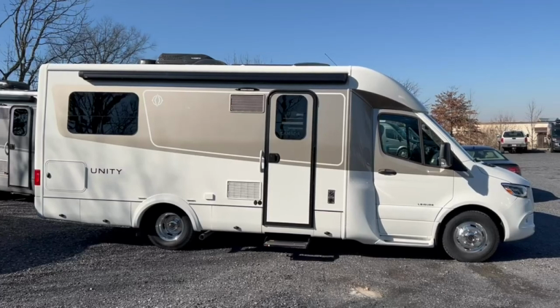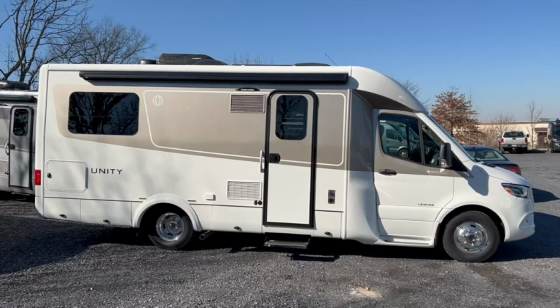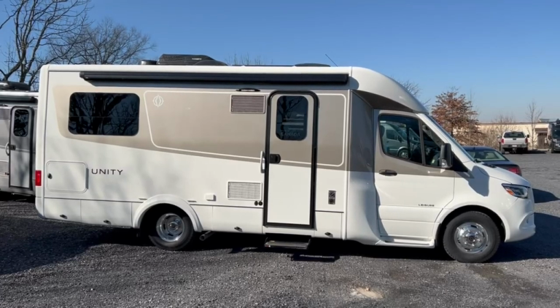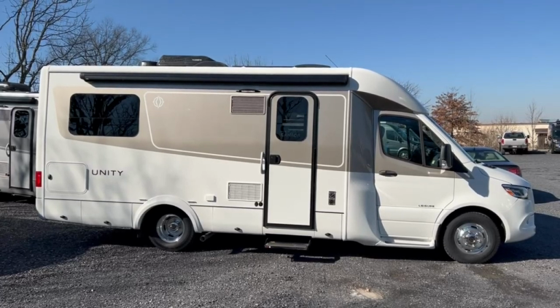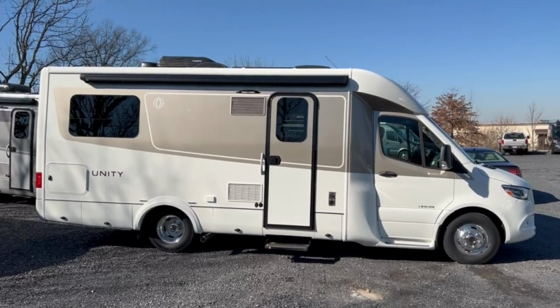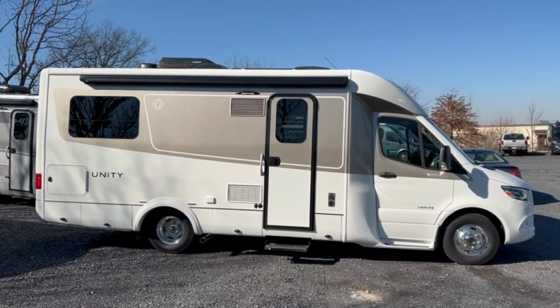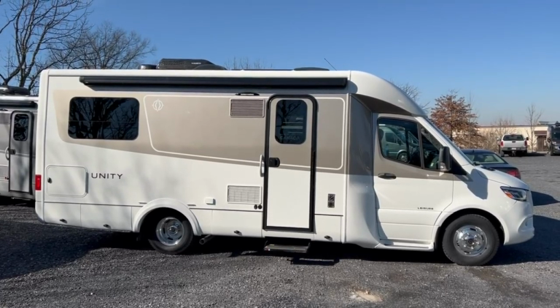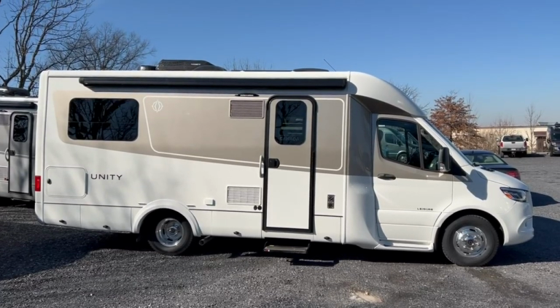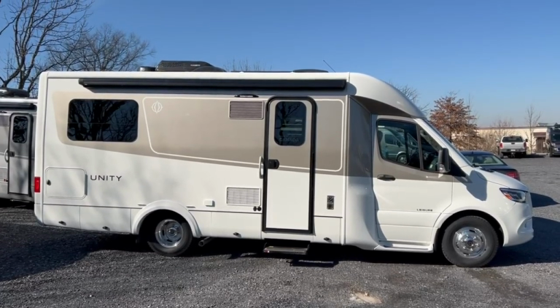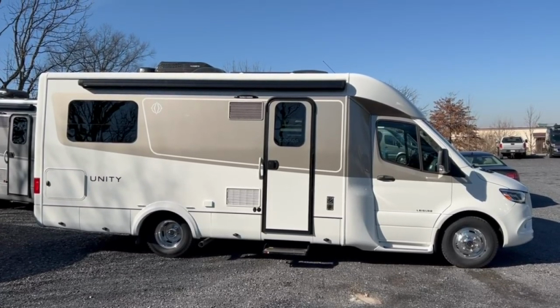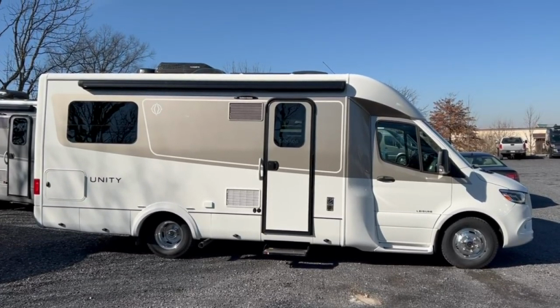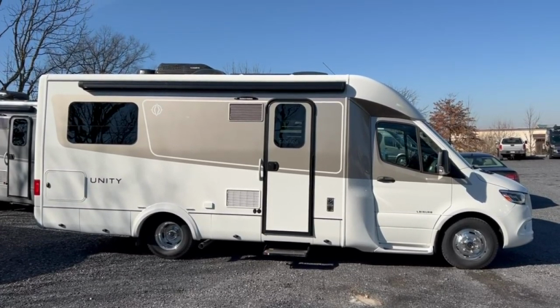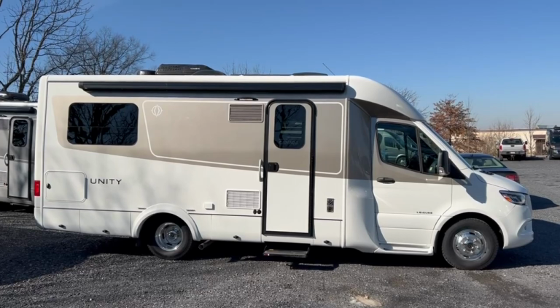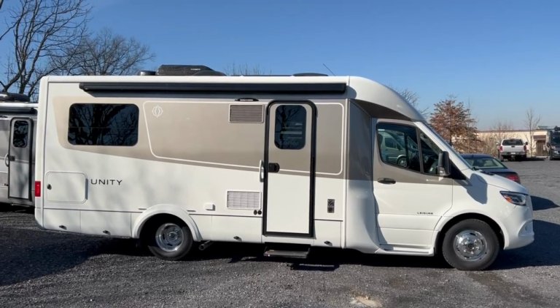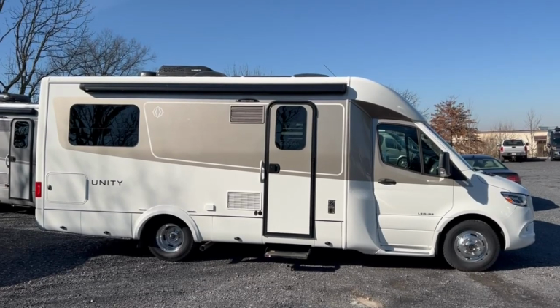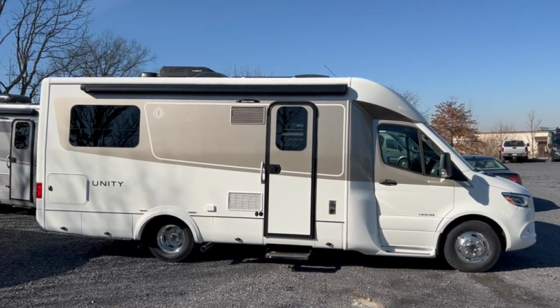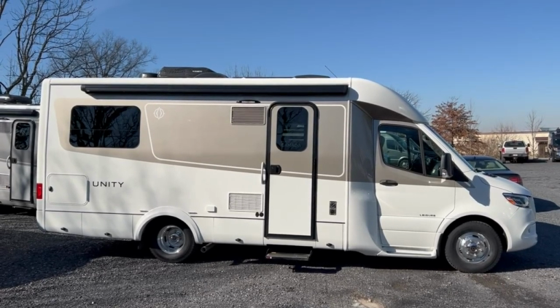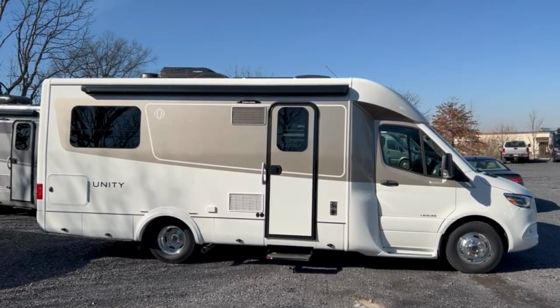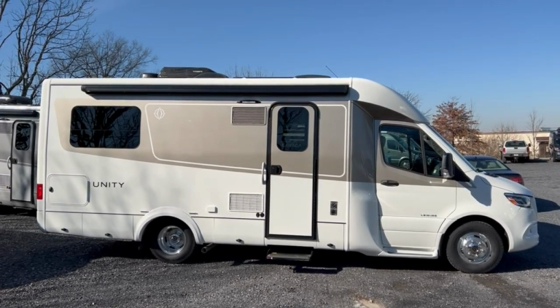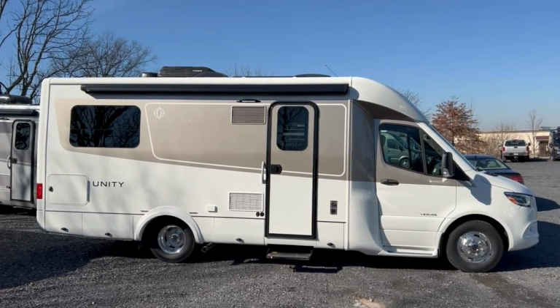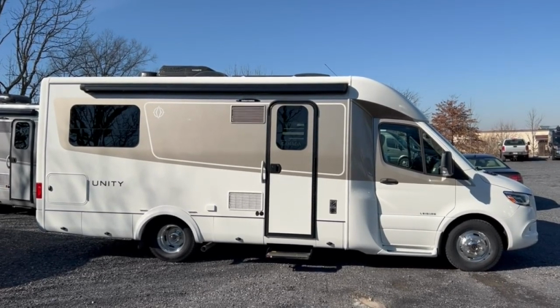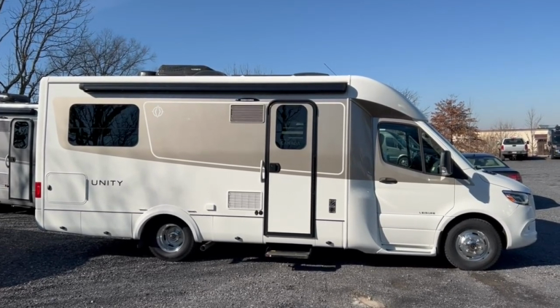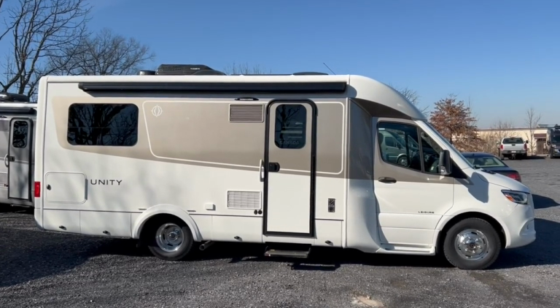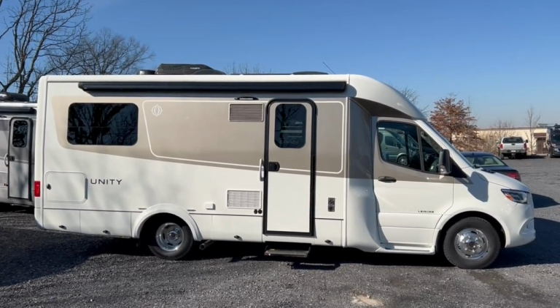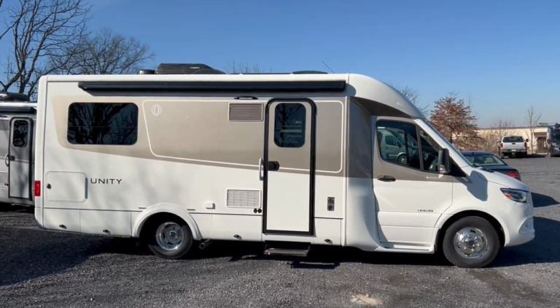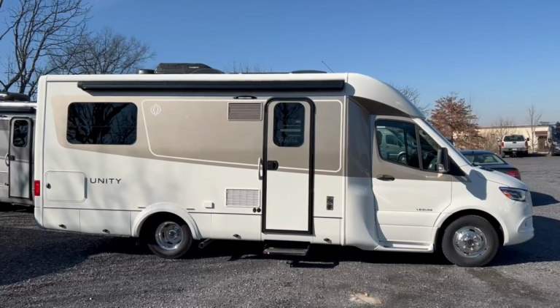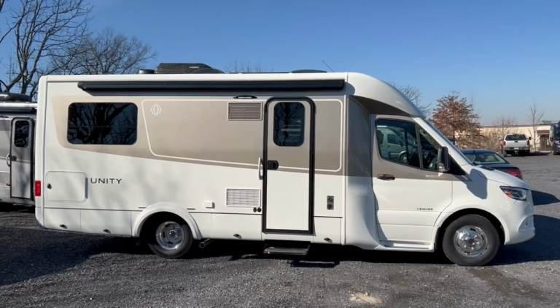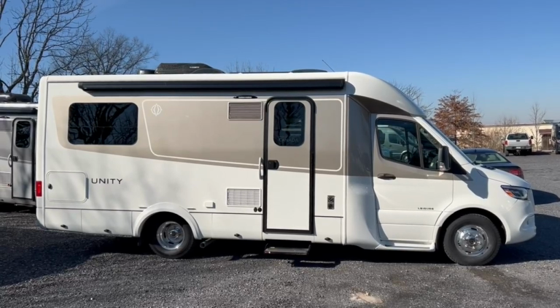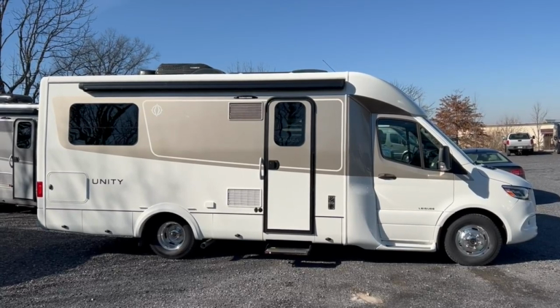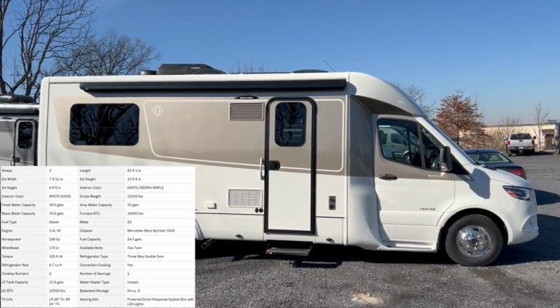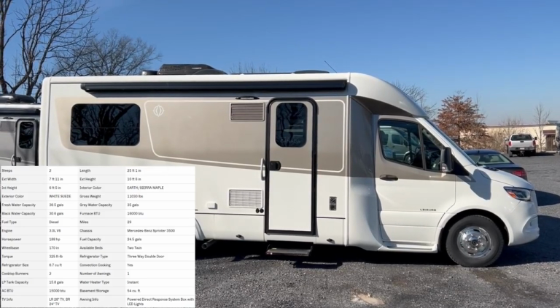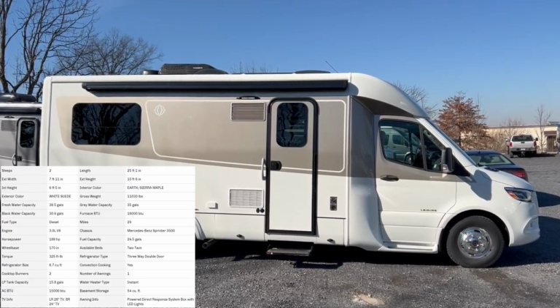Hey there everybody, how's it going? This is Bronson from Fretz RV here in Souterton, Pennsylvania. Super excited to bring you another product here from Leisure Travel. Pretty rare that we get to come by some of these, but you can see I have the Unity Twin Bed here.